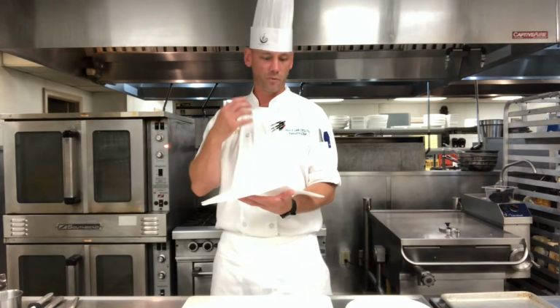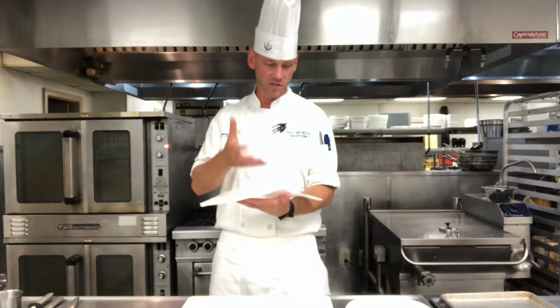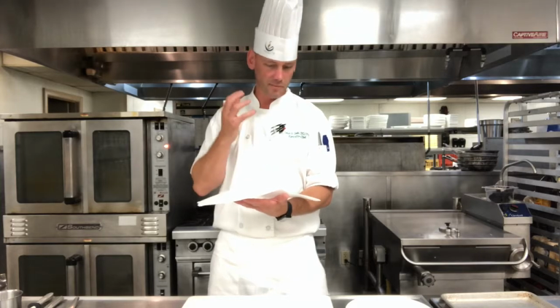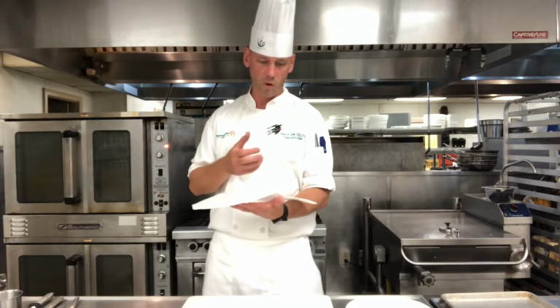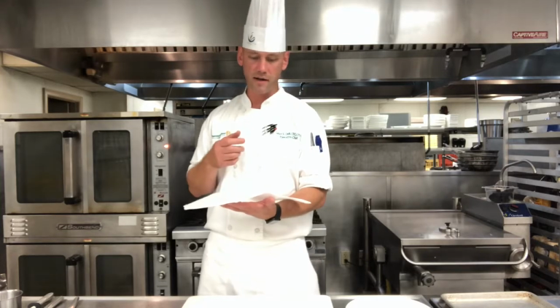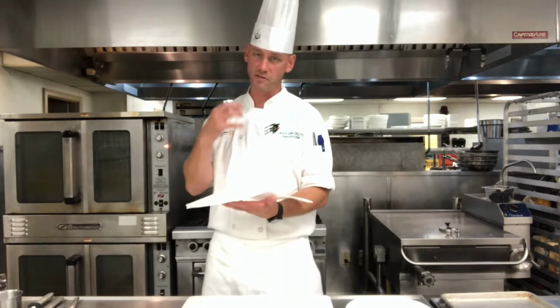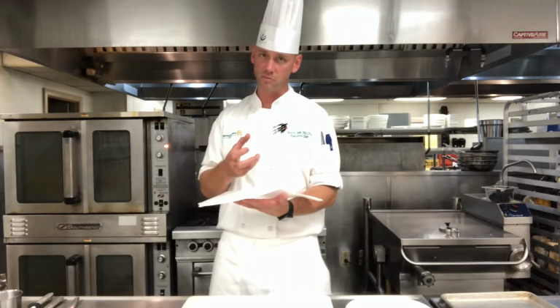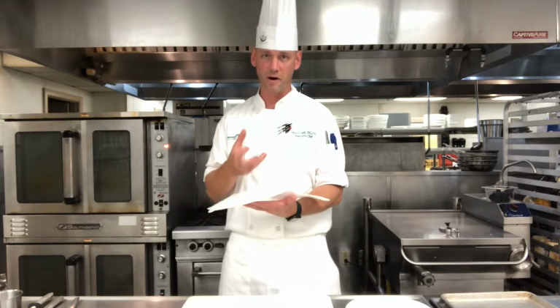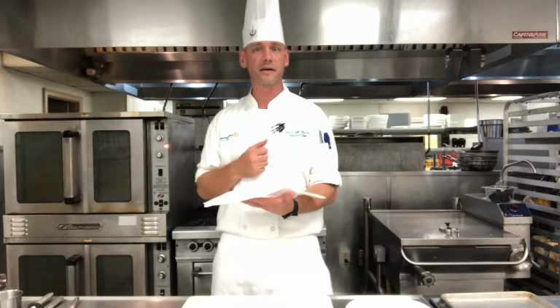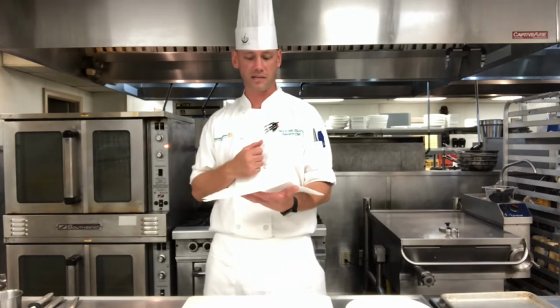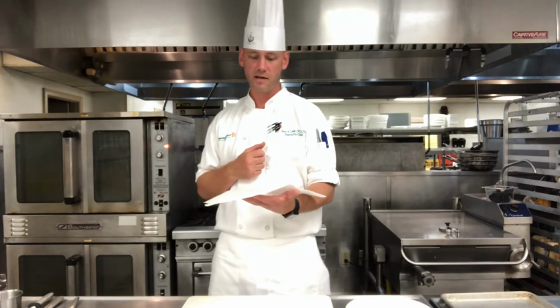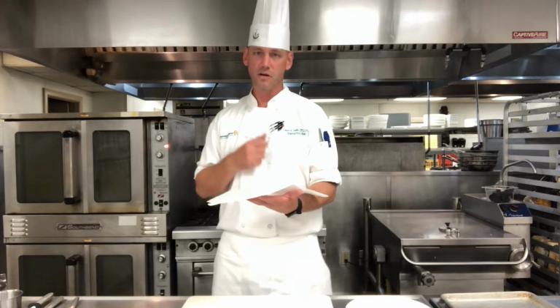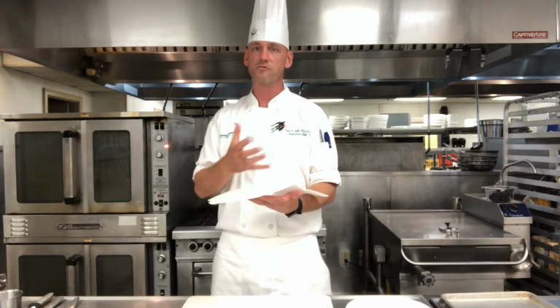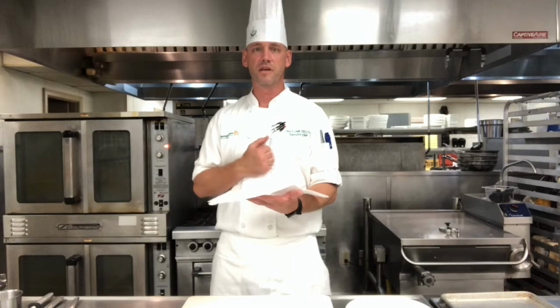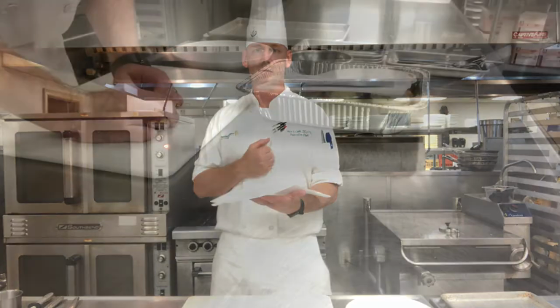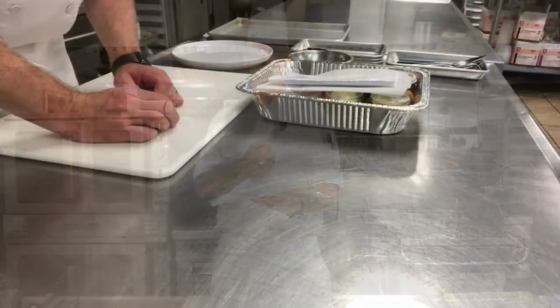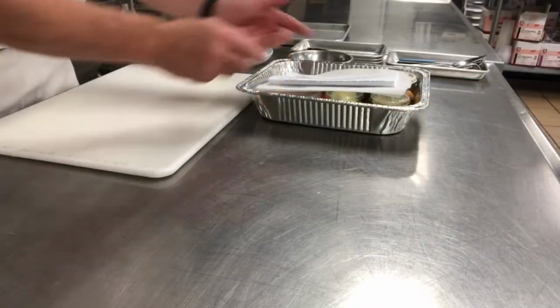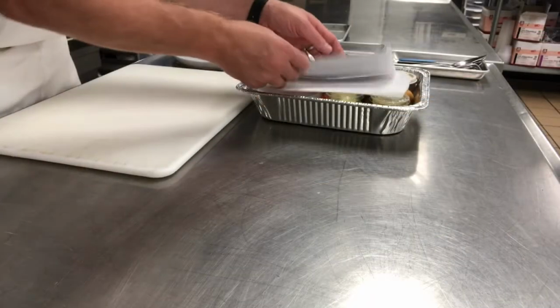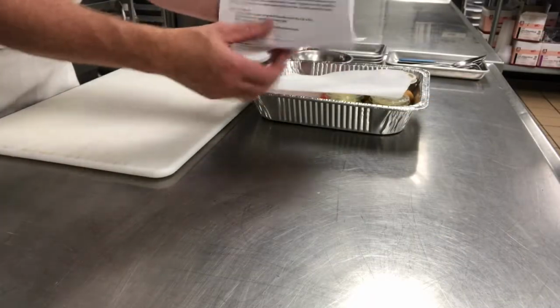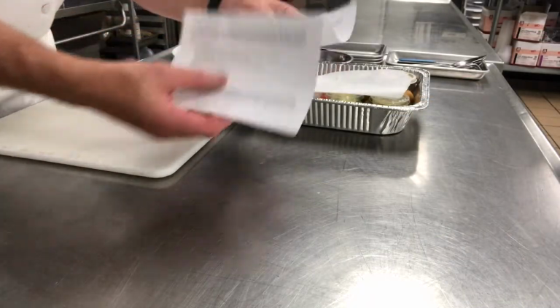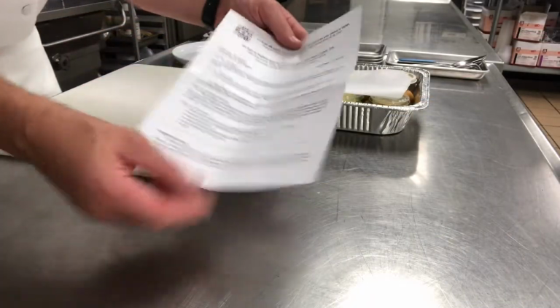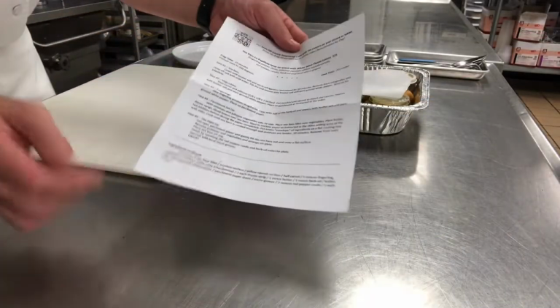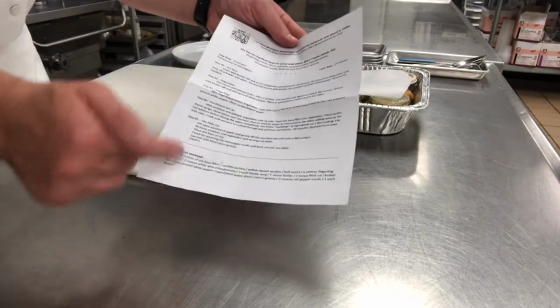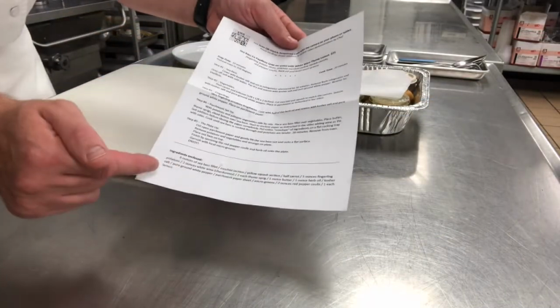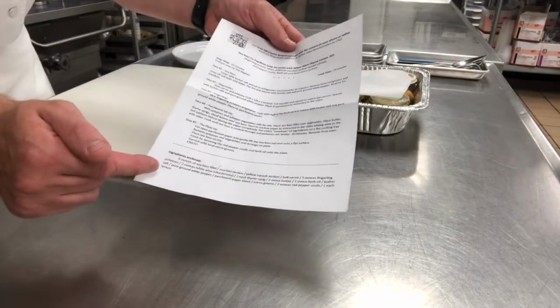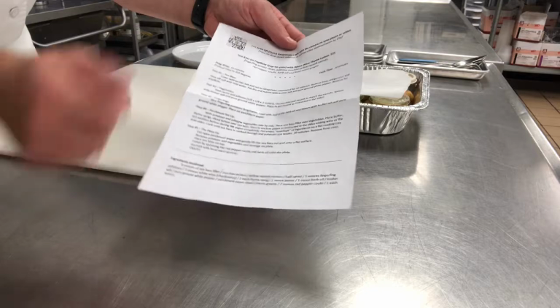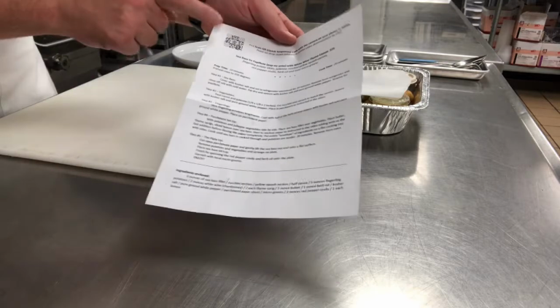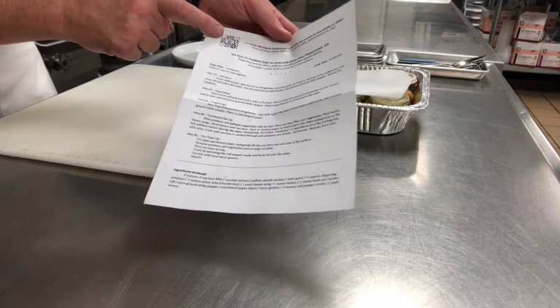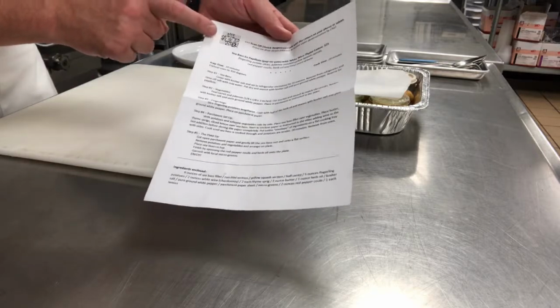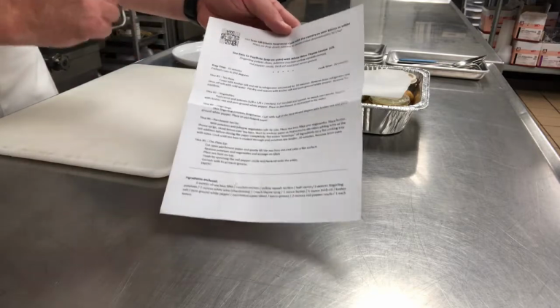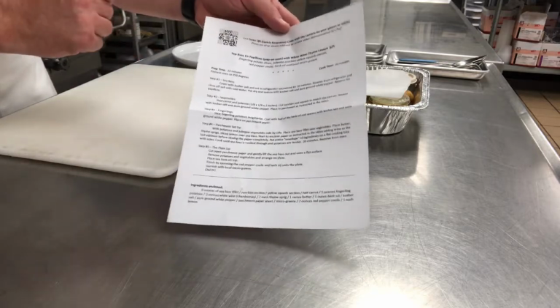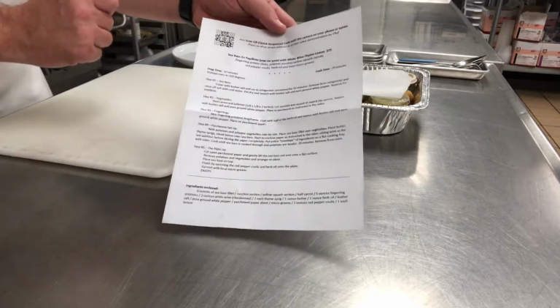We have some thyme, some white wine, some vegetables, some aromatics. As always, the recipe in the kit has all the ingredients listed at the bottom, plus a QR code at the top that will take you straight to this video.